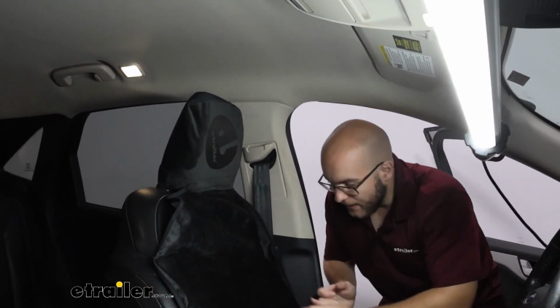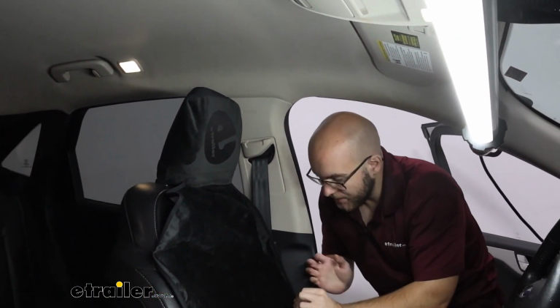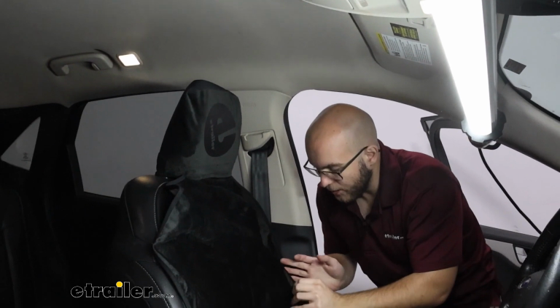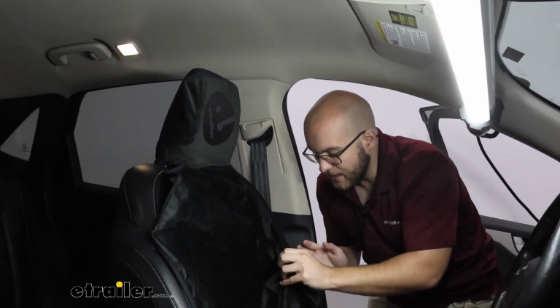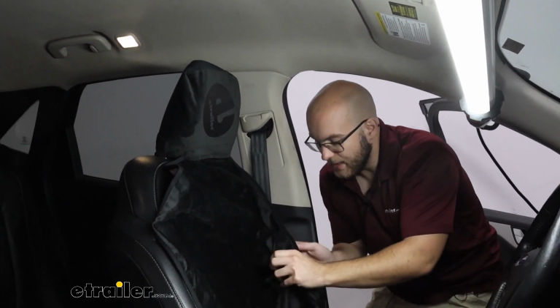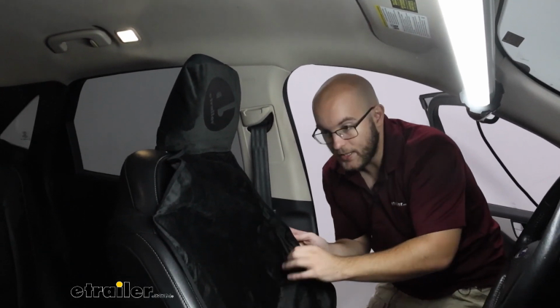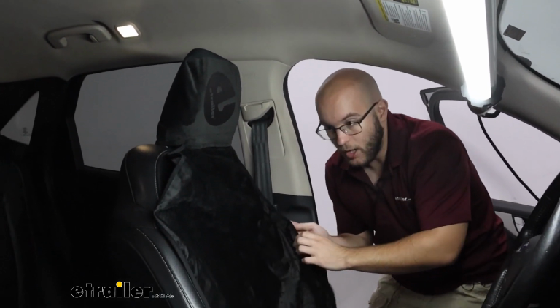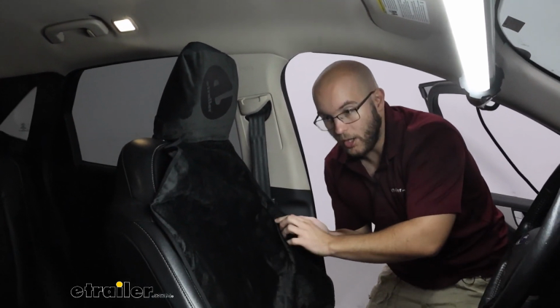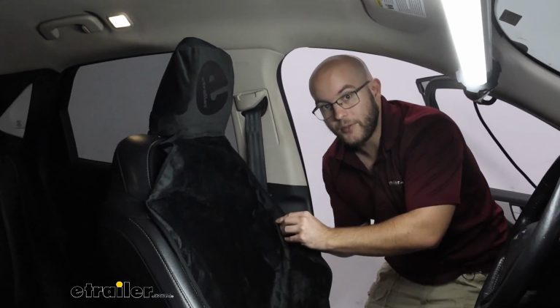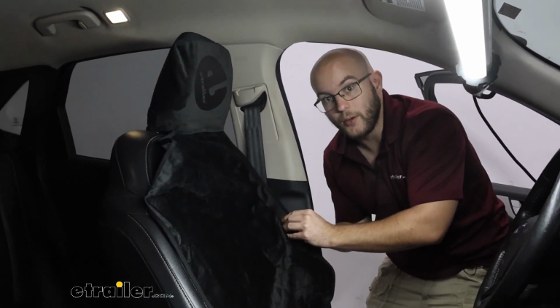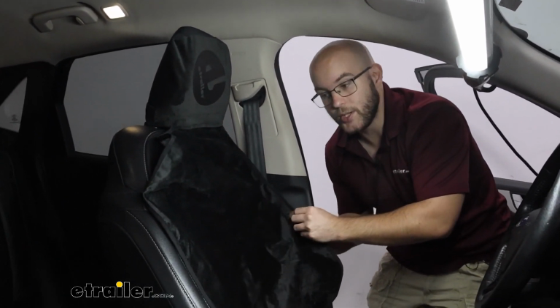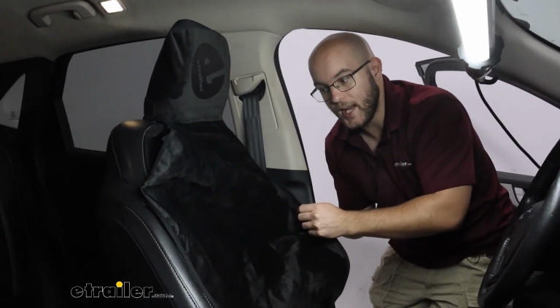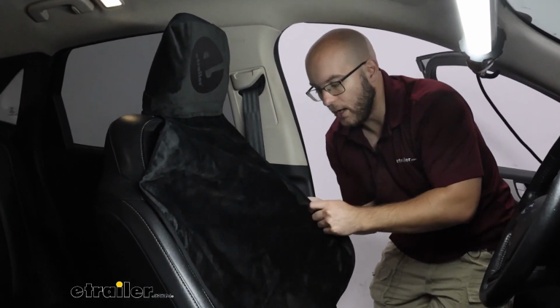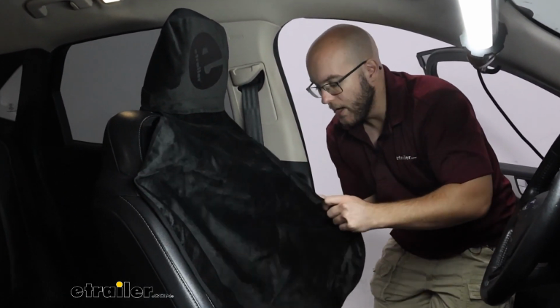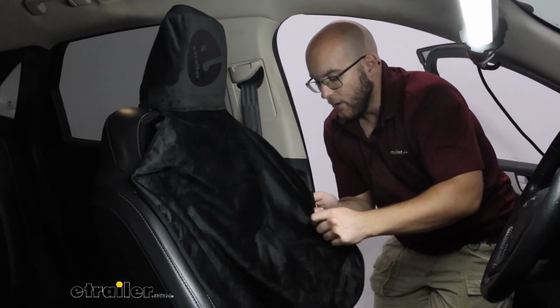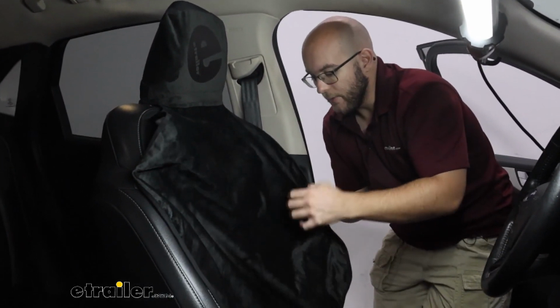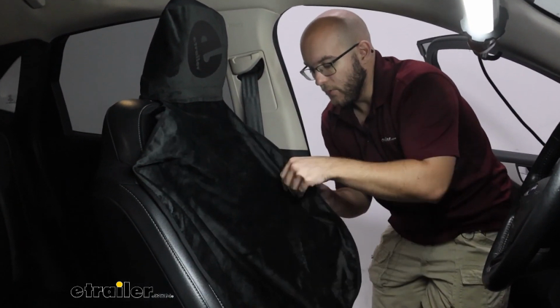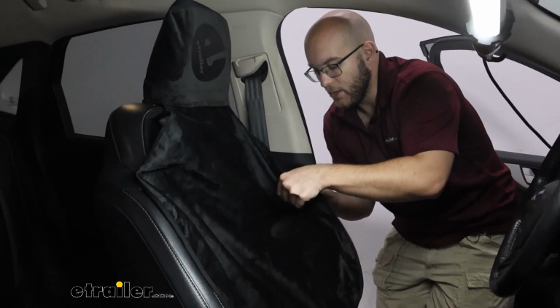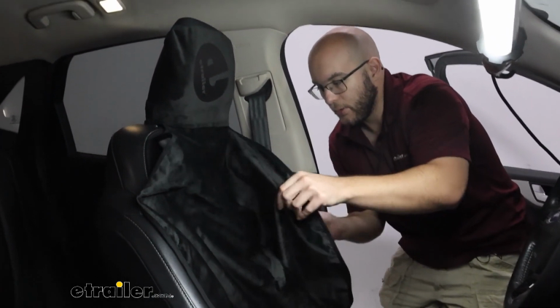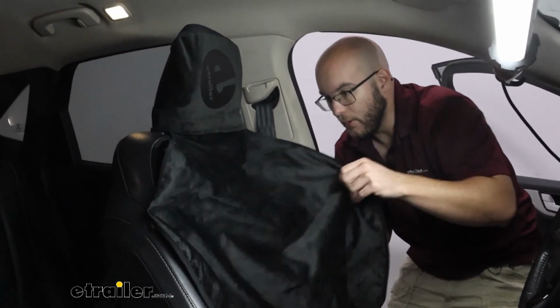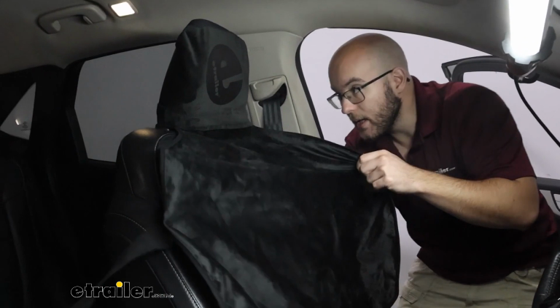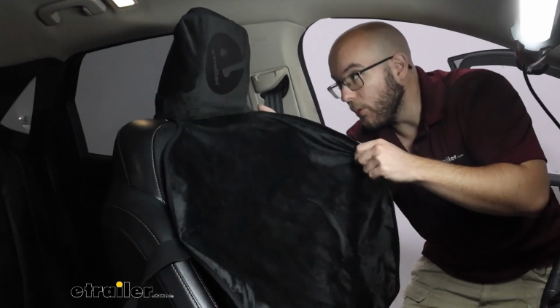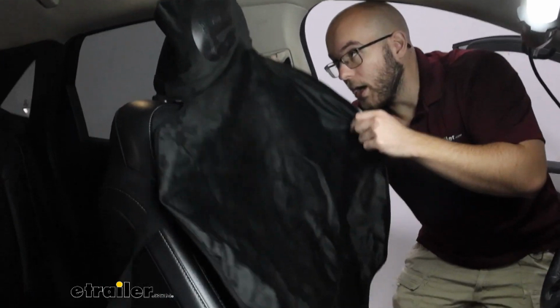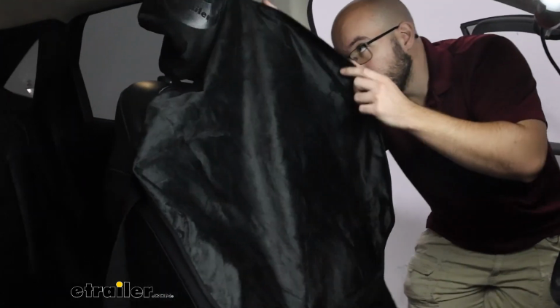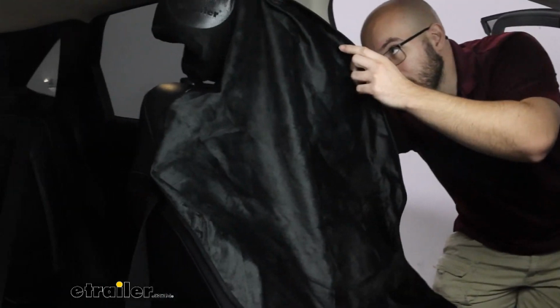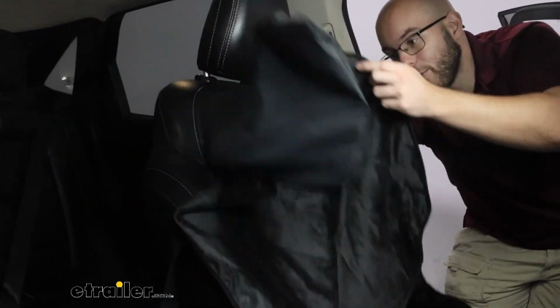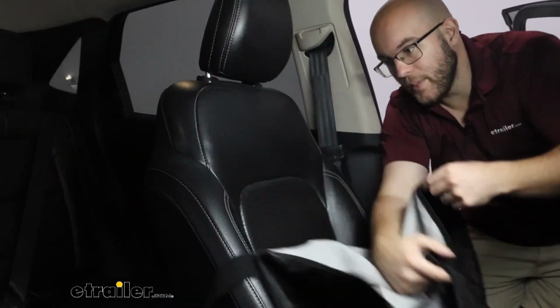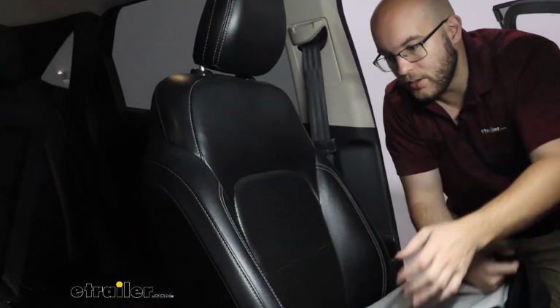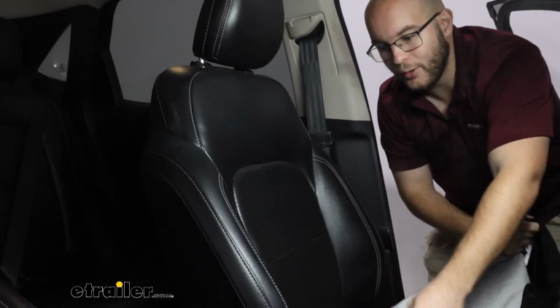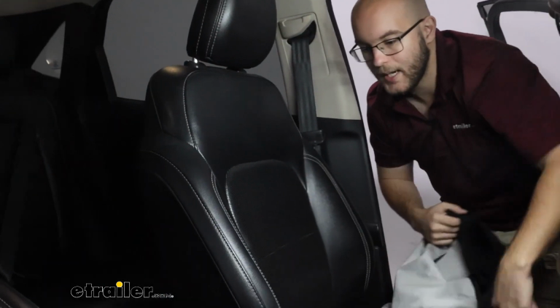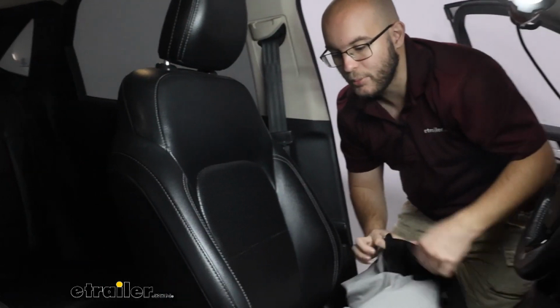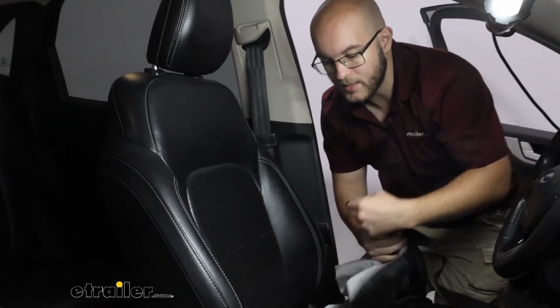It's also very easy to take on and off, so you can just take it off whenever you want to throw it in the wash — which I definitely recommend you do if you're an active person.